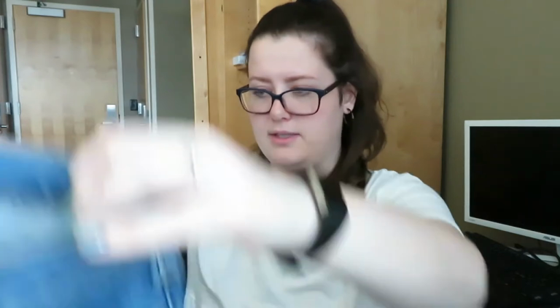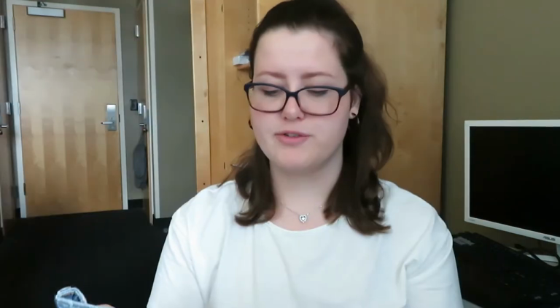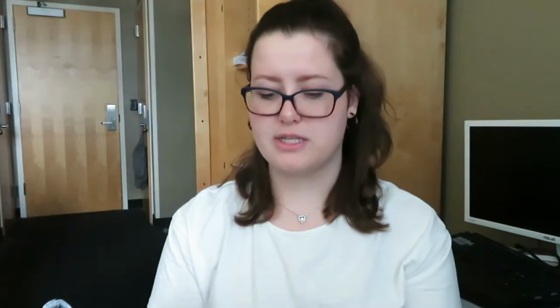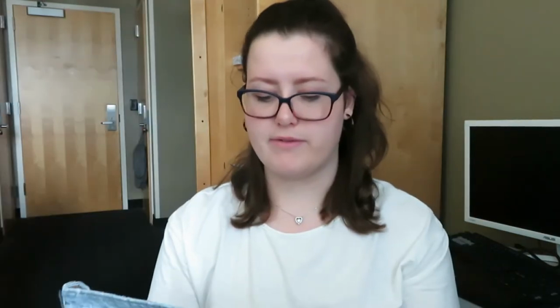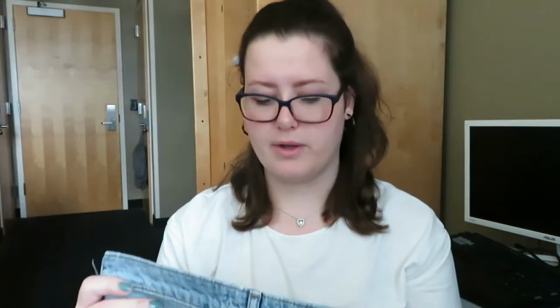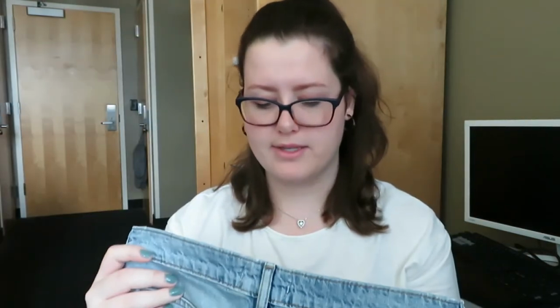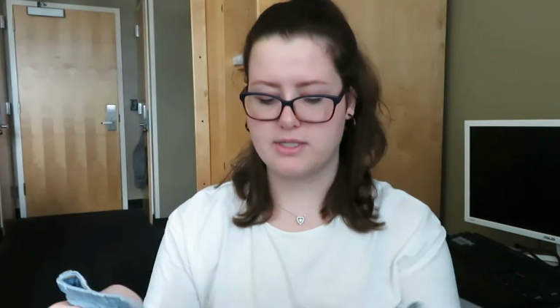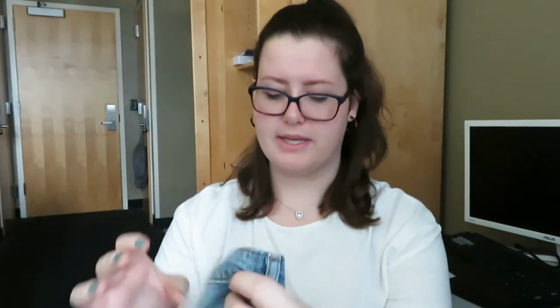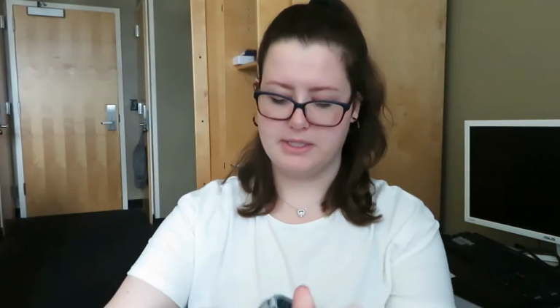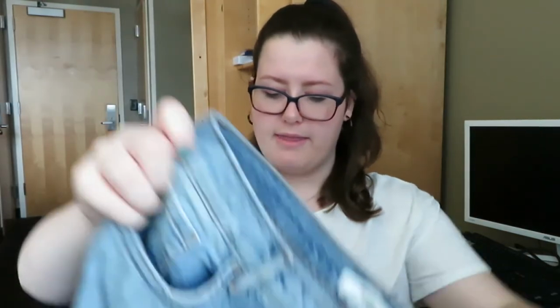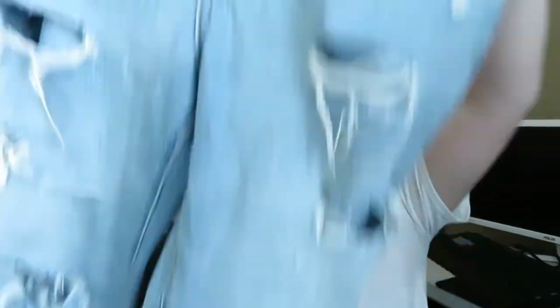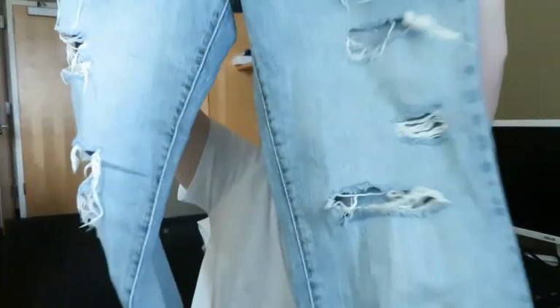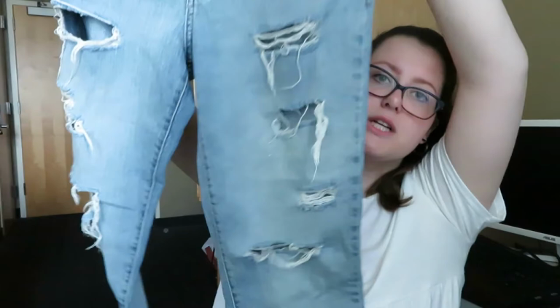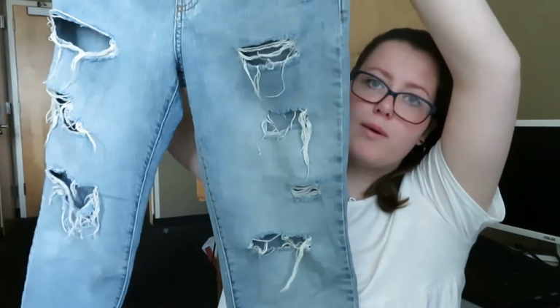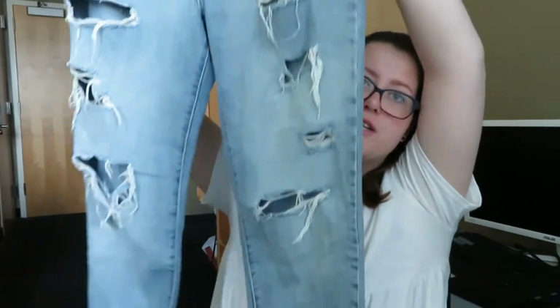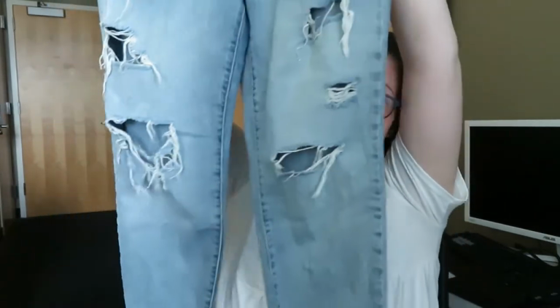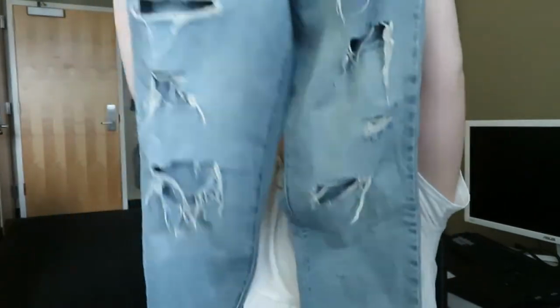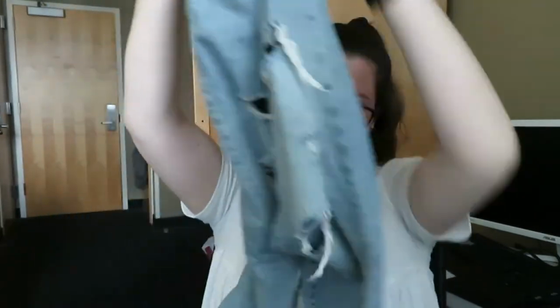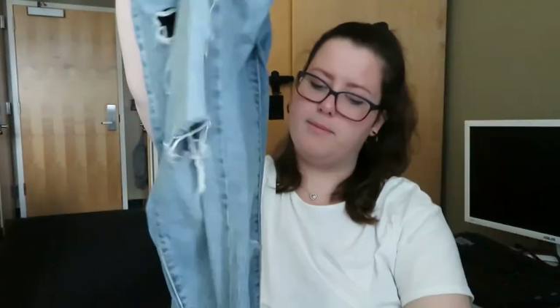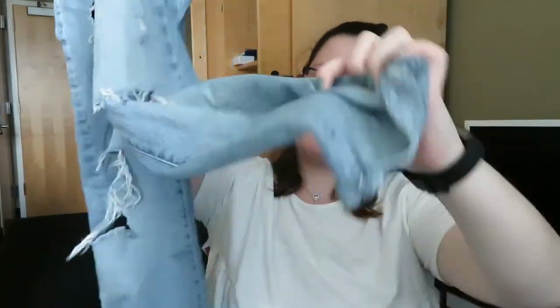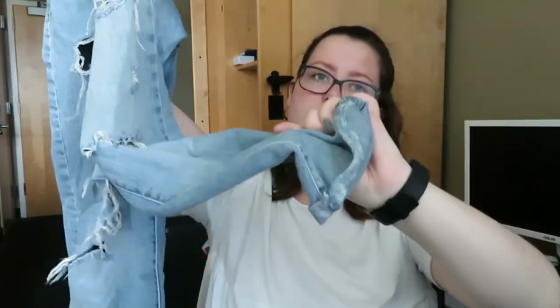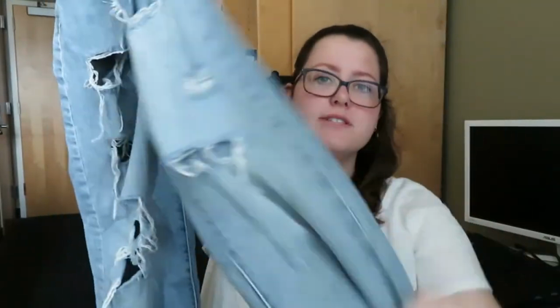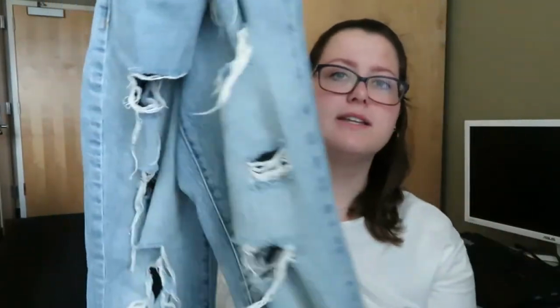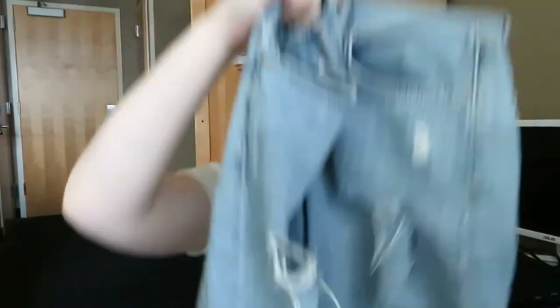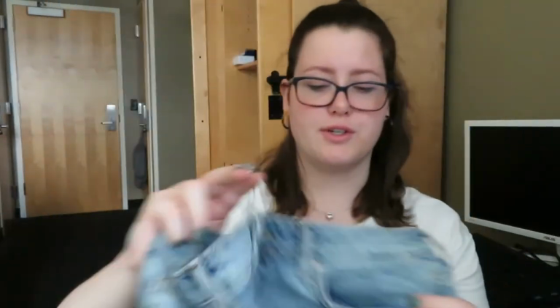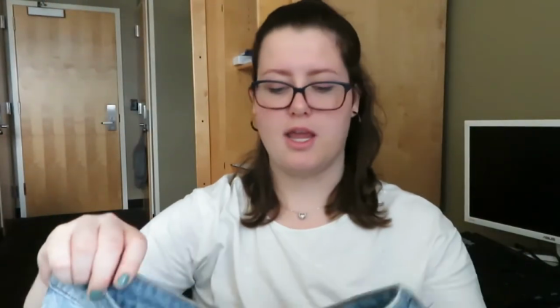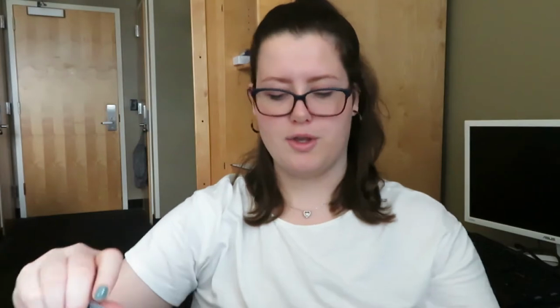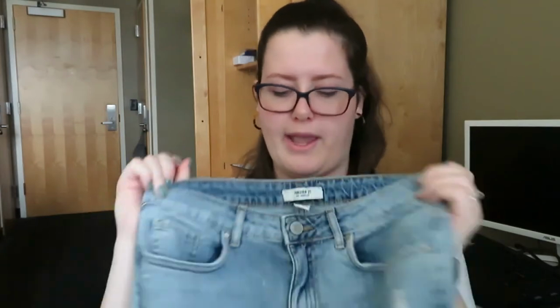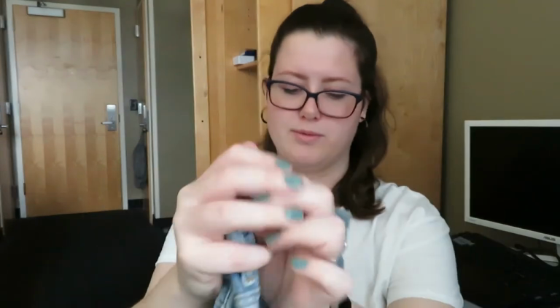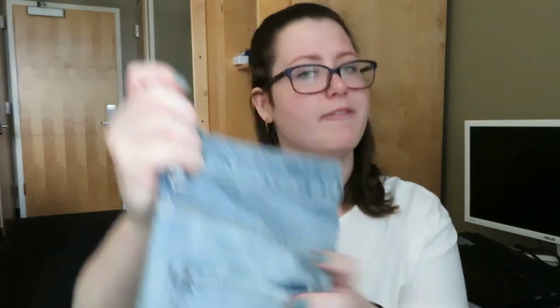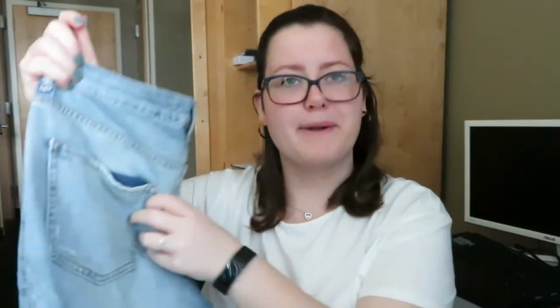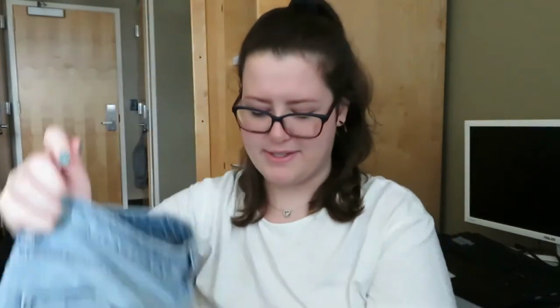Next pair of jeans is by Forever 21 and these are a size 27. They are super light washed and super distressed. The bottoms are just cuffed and I feel like these are a good everyday or going out pair of jeans.